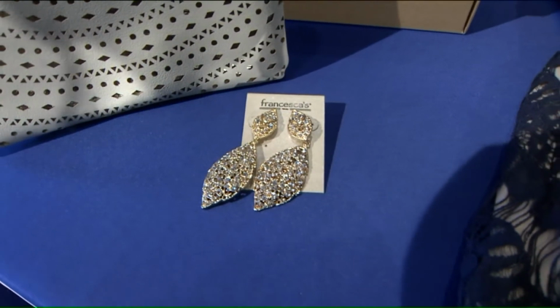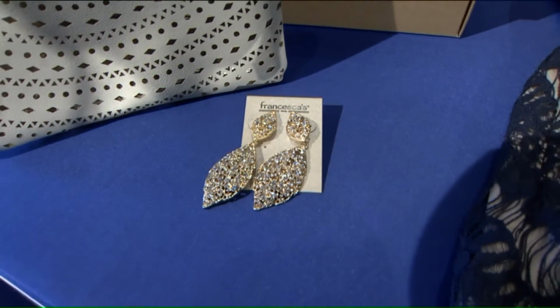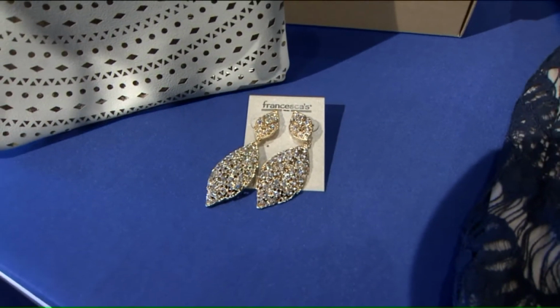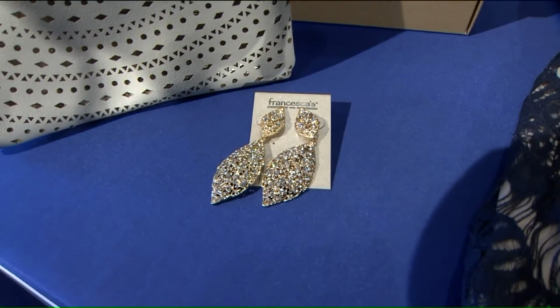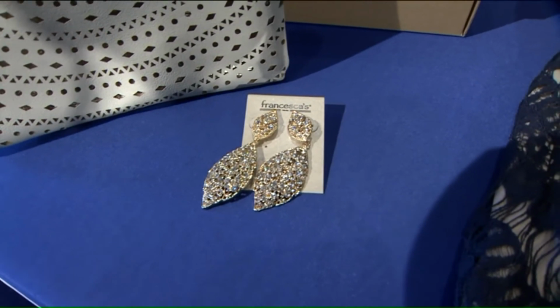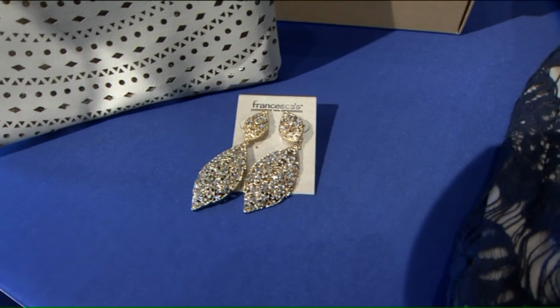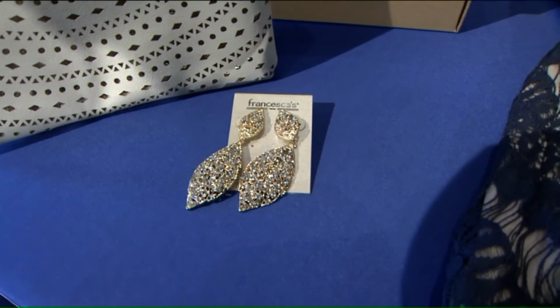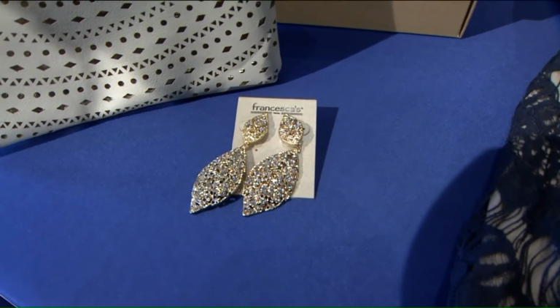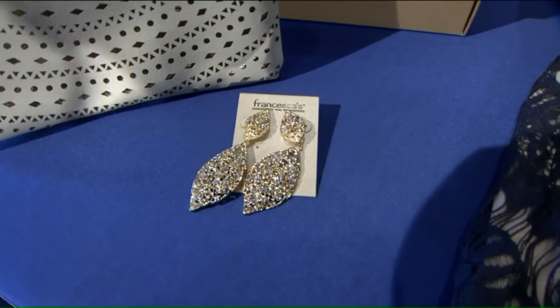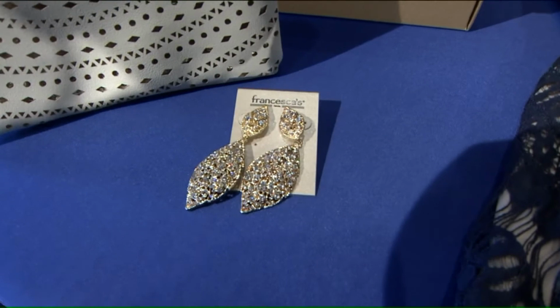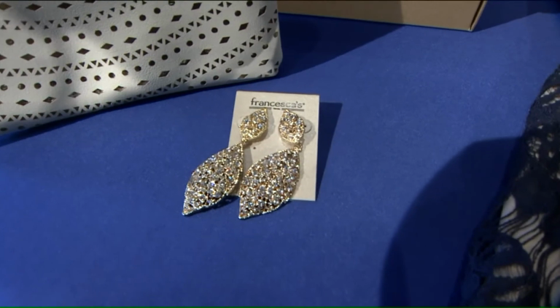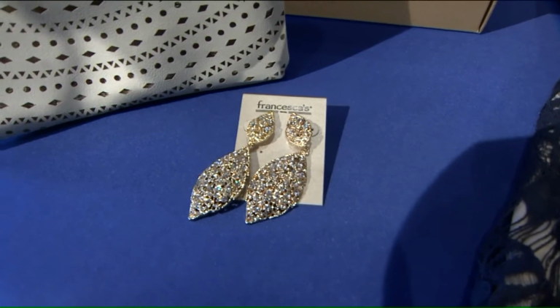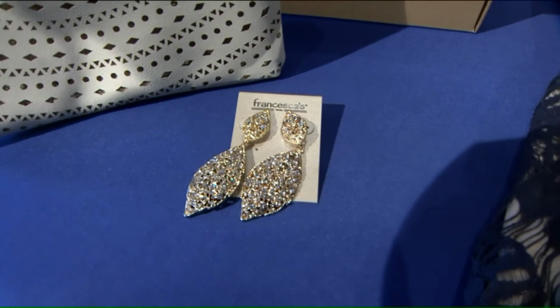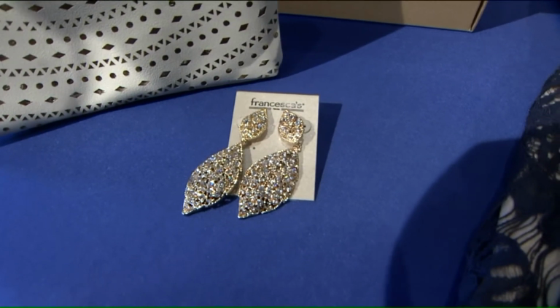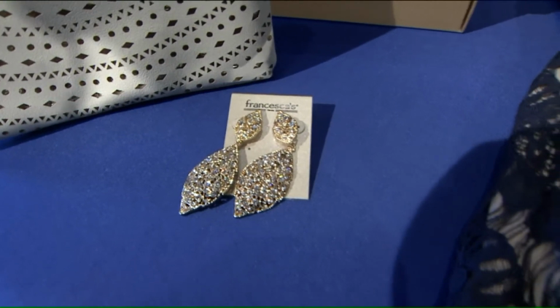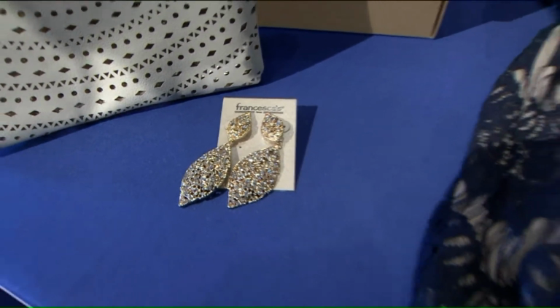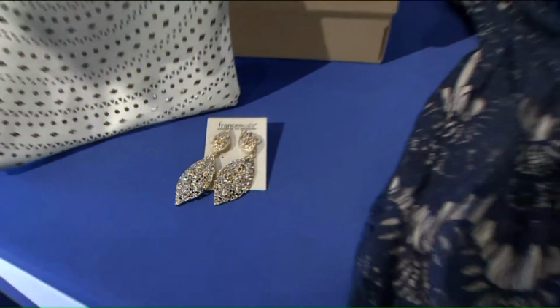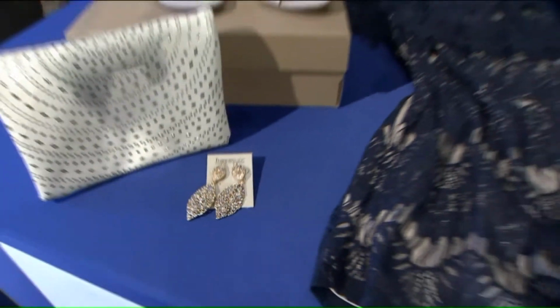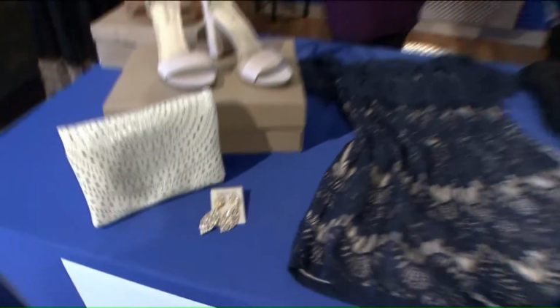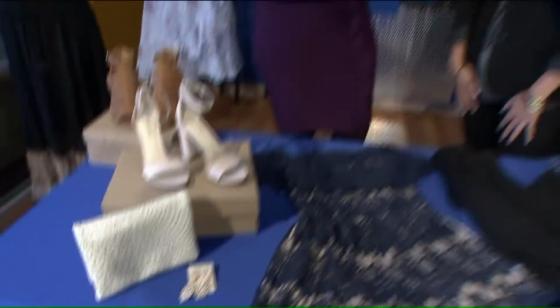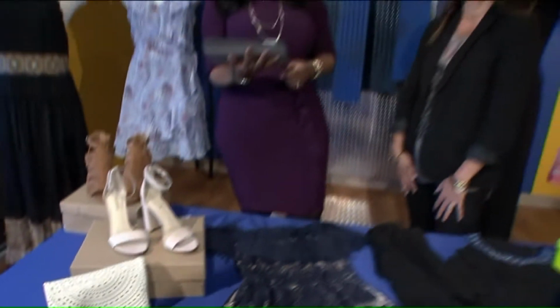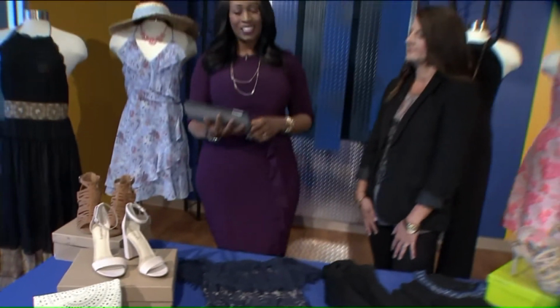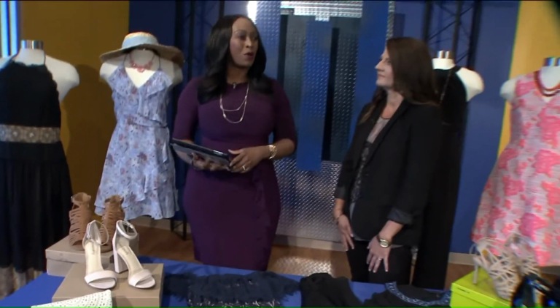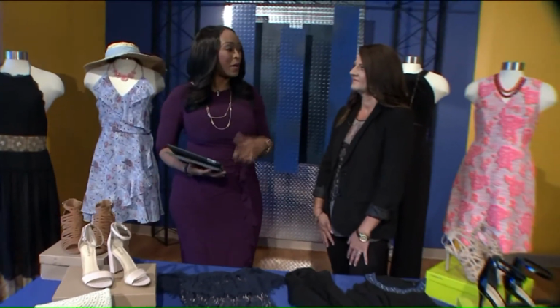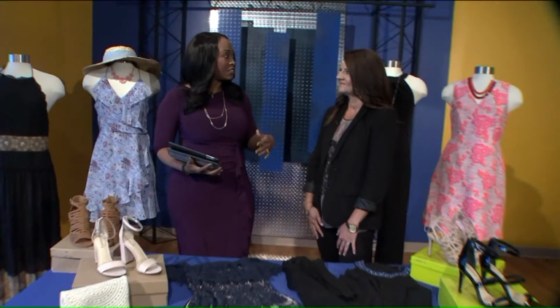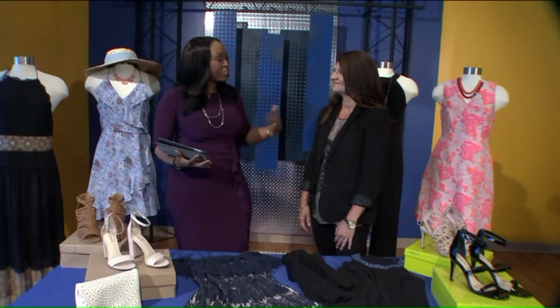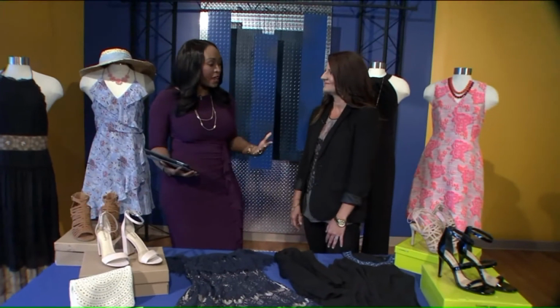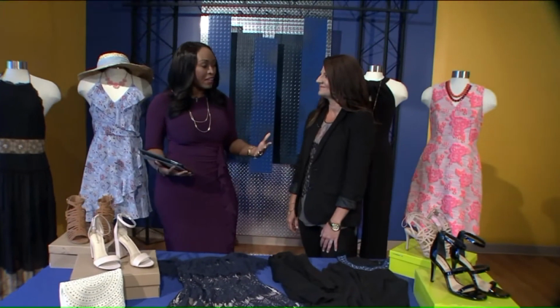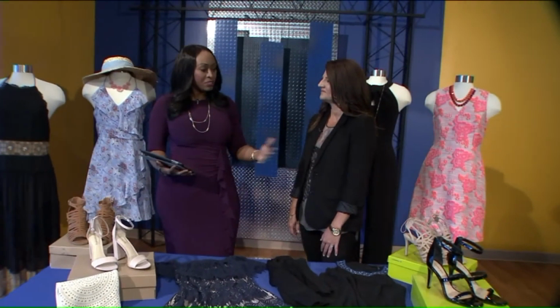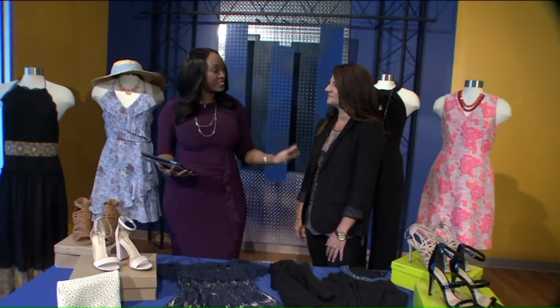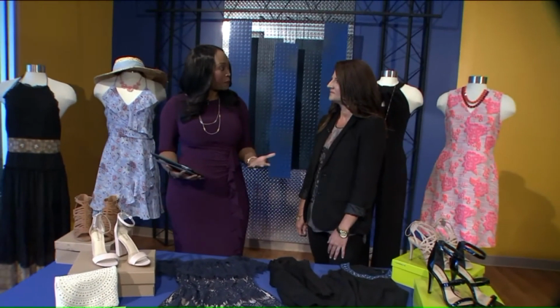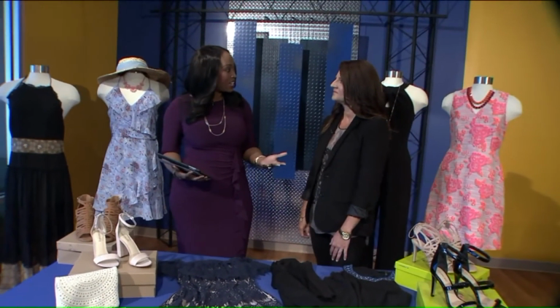It's wedding season, and while bridal parties are all set to go, what about all of the guests? We have Christine Poehling here from St. Clair Square with some ideas of what you can wear and some trends that are happening right now.